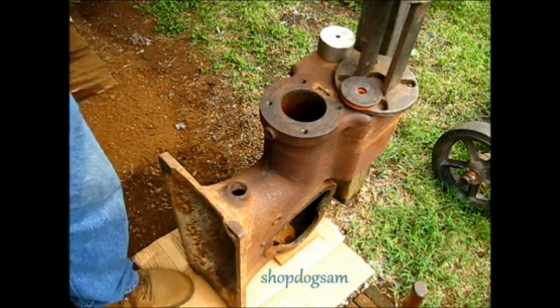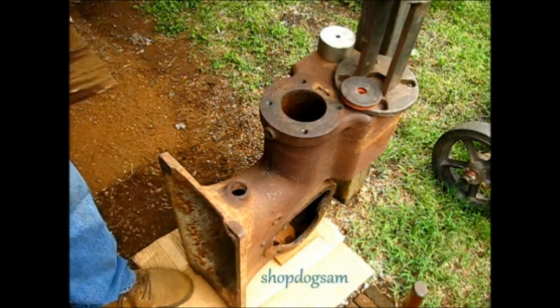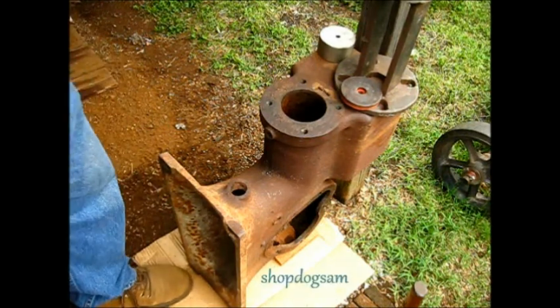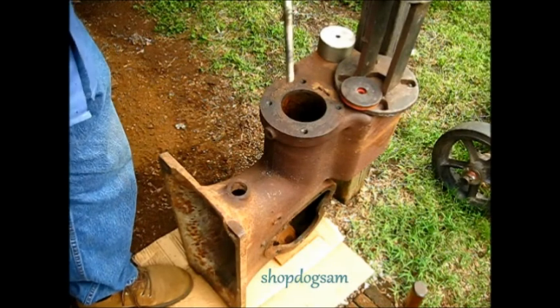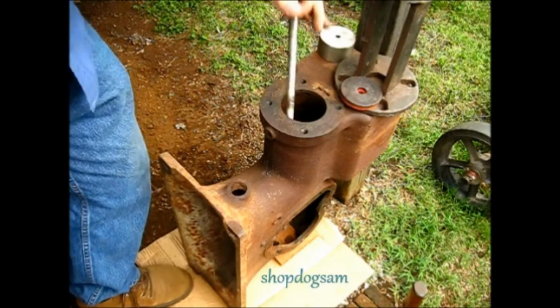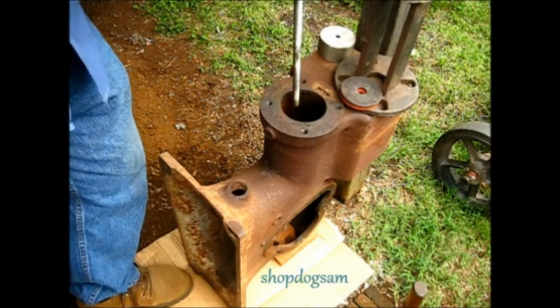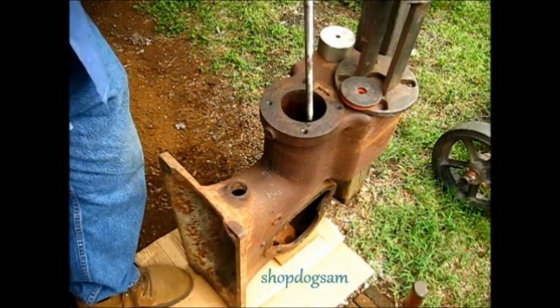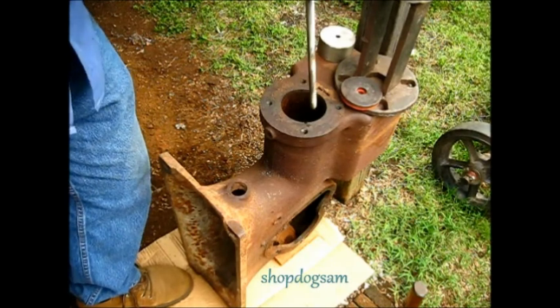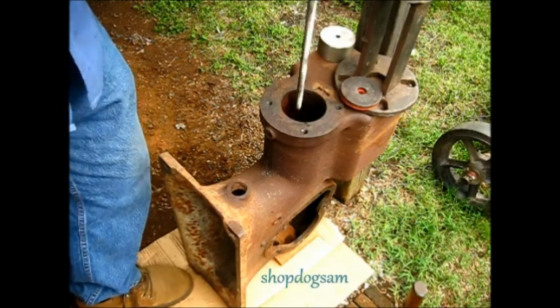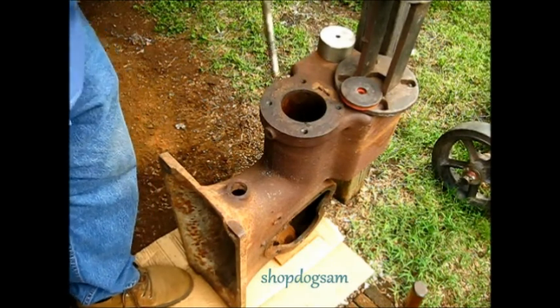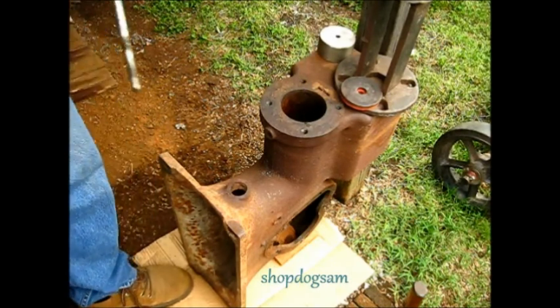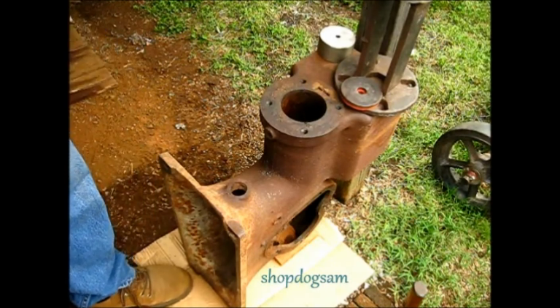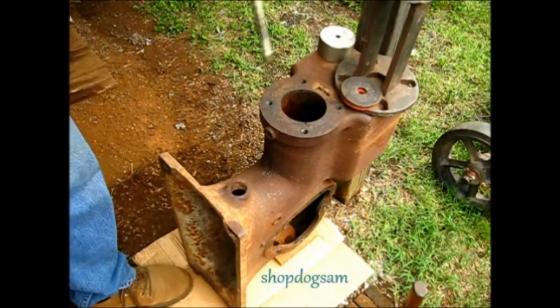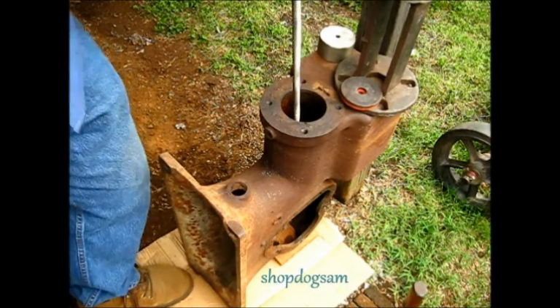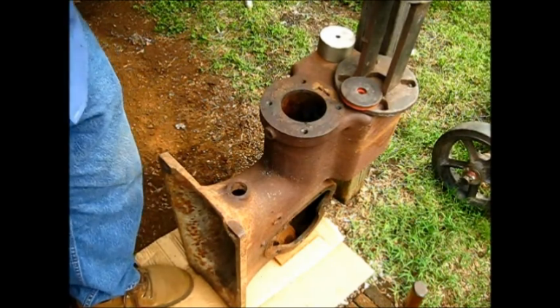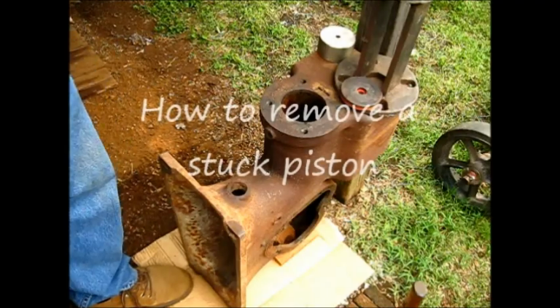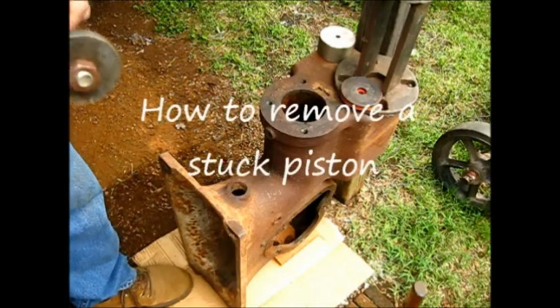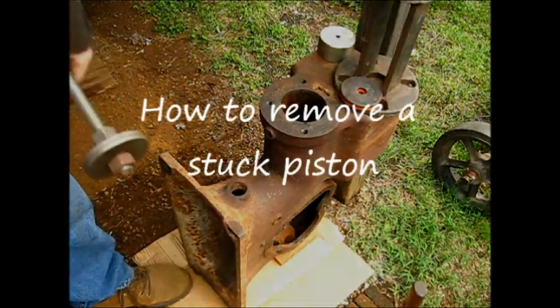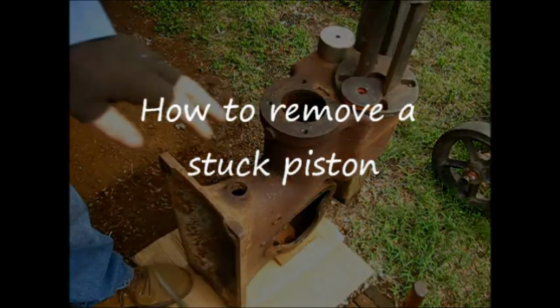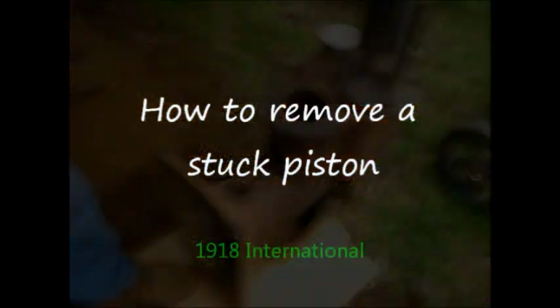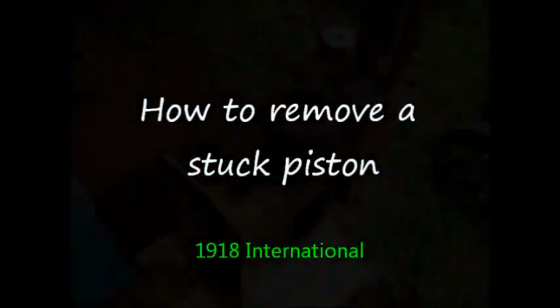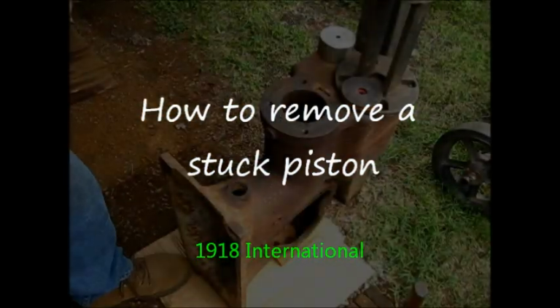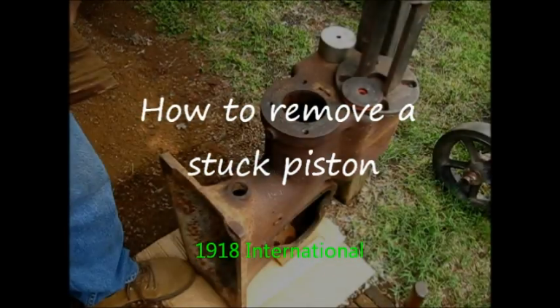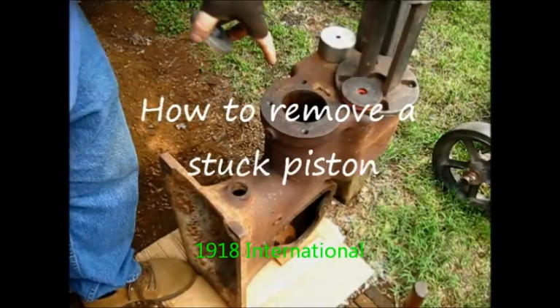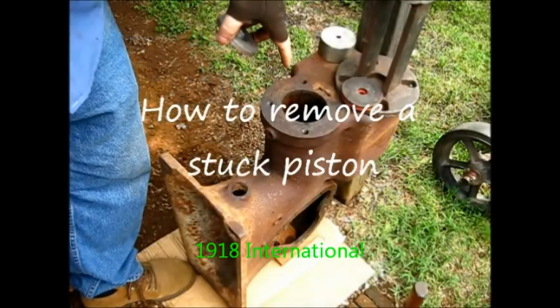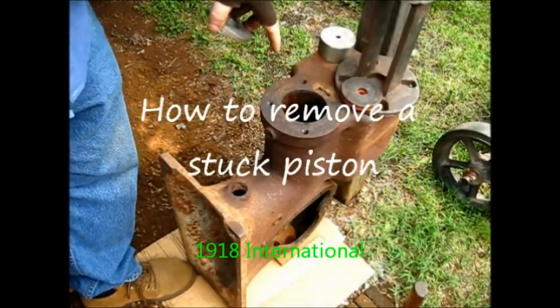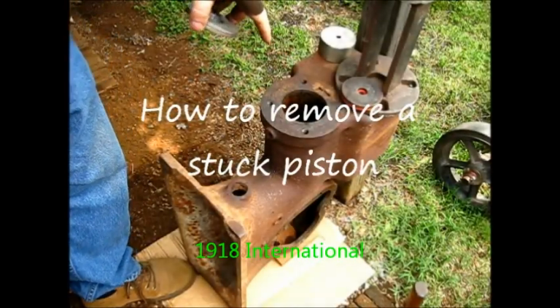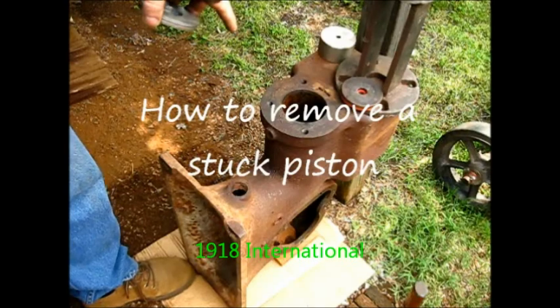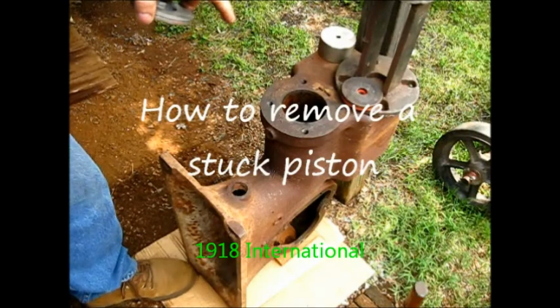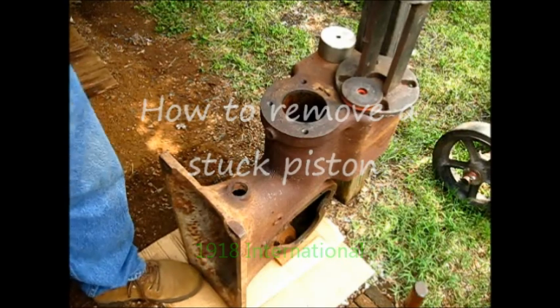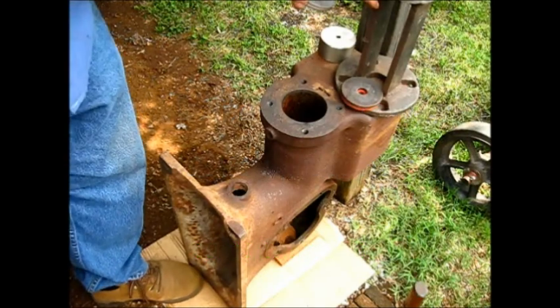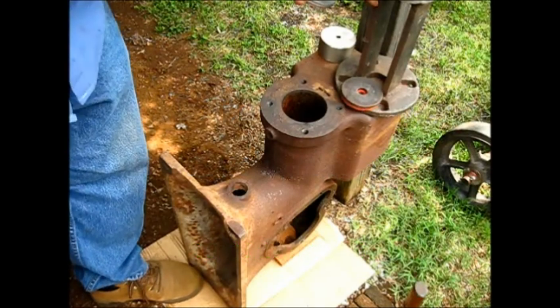Hey y'all, hear that? The piston is done already stuck in that cylinder down there. I'm going to show you how to get that piston out of there.